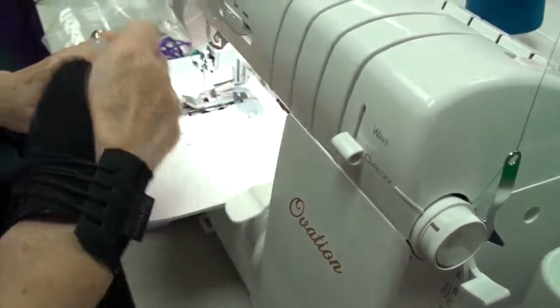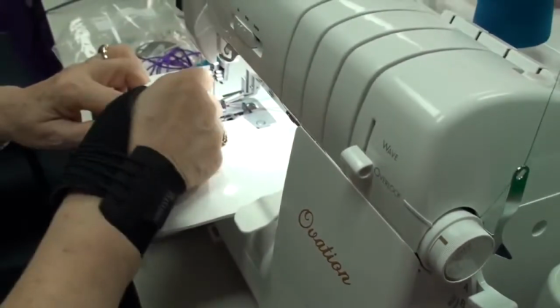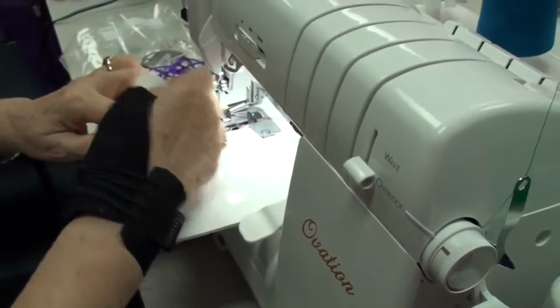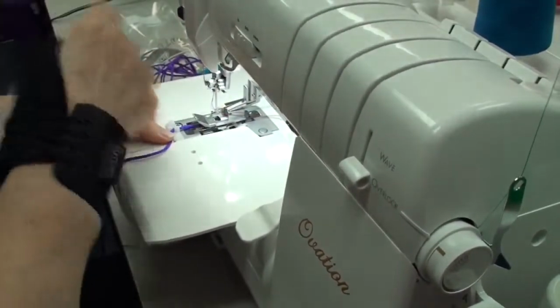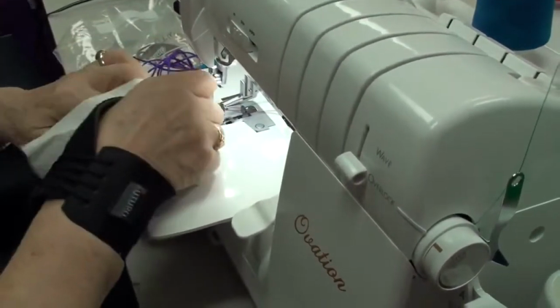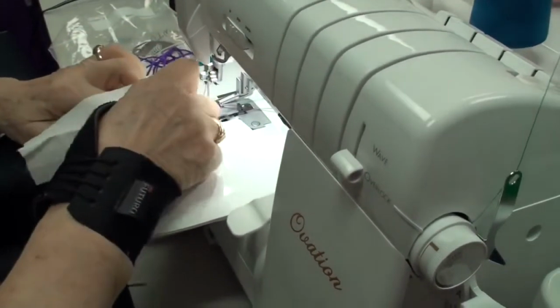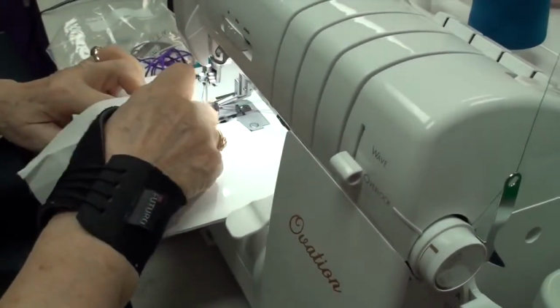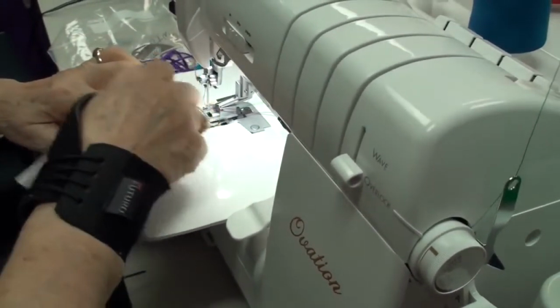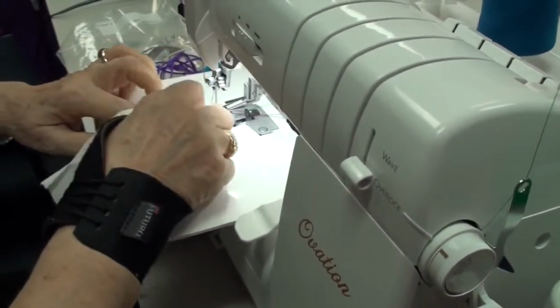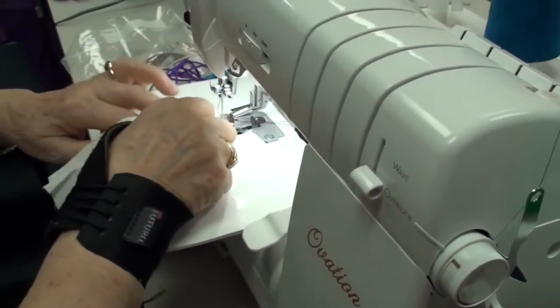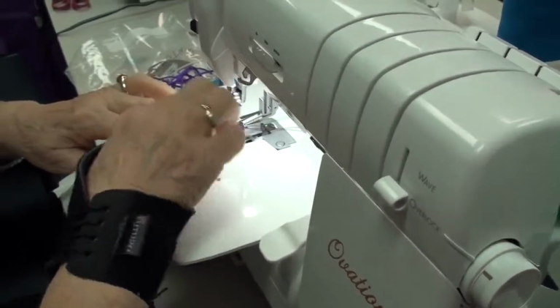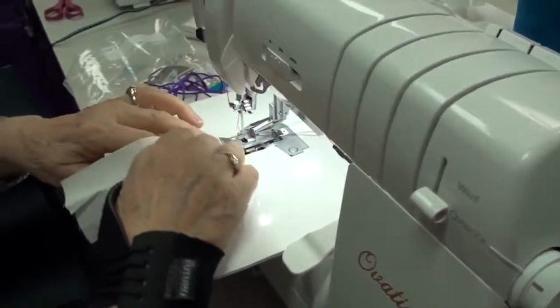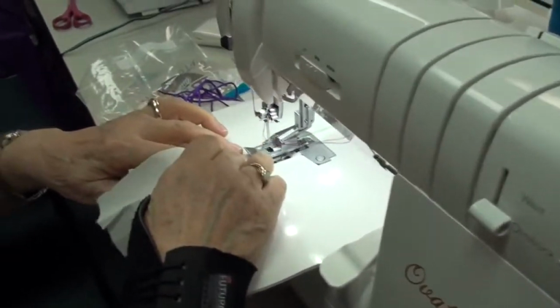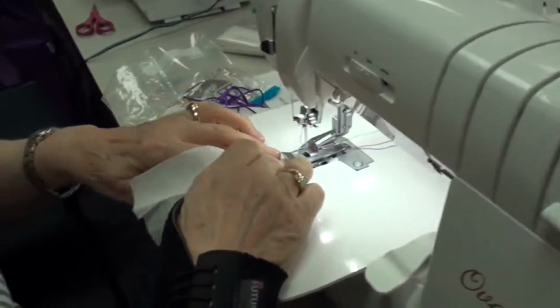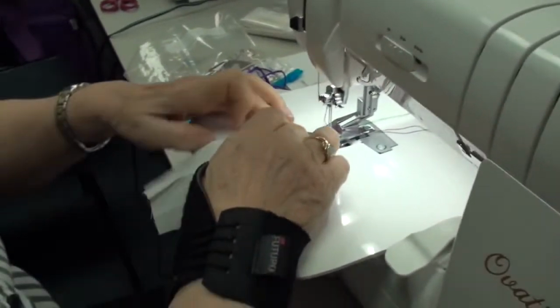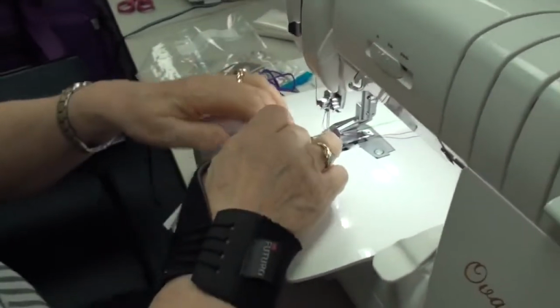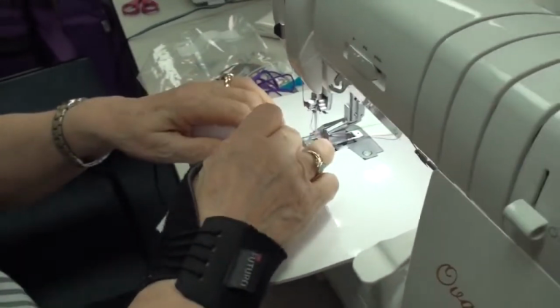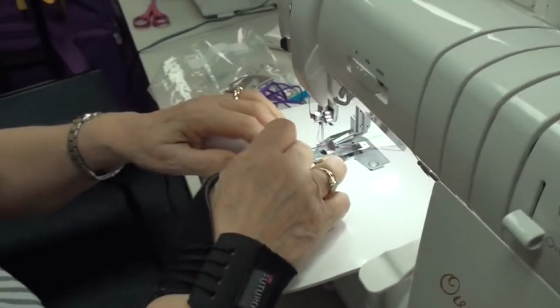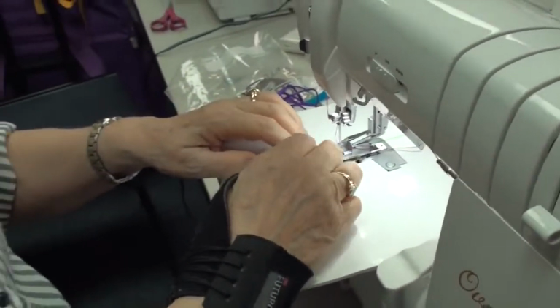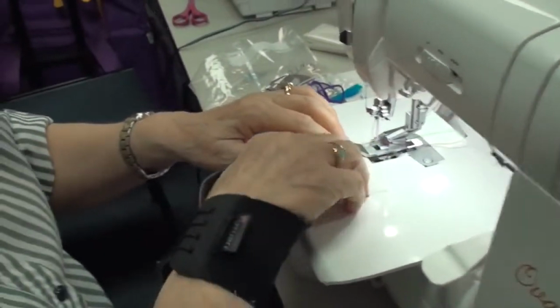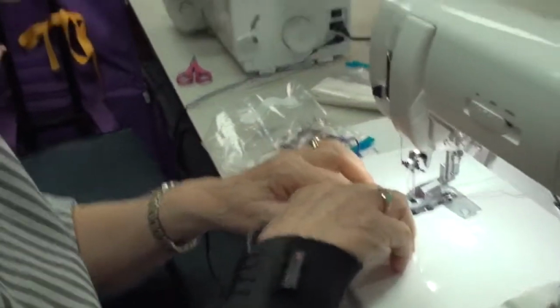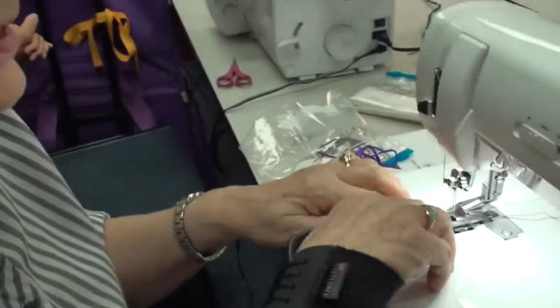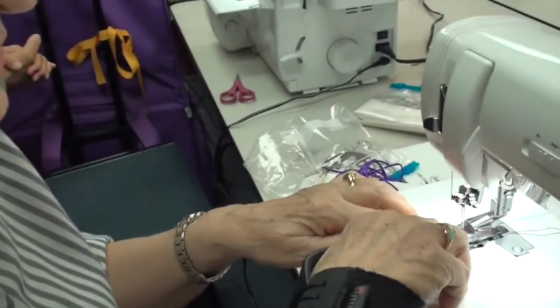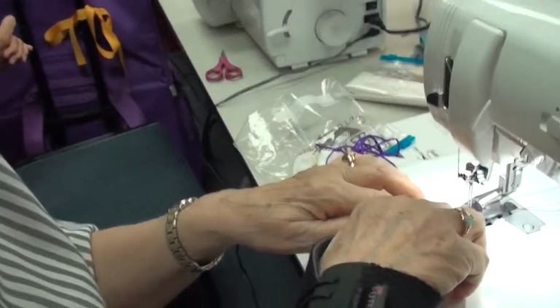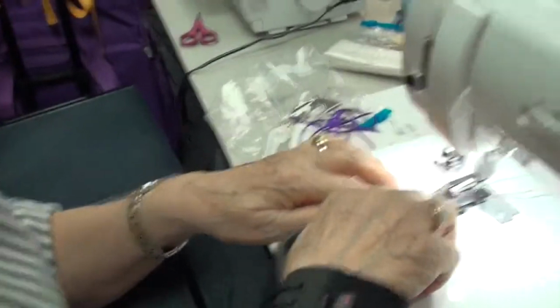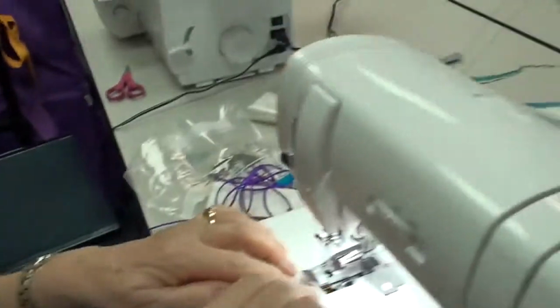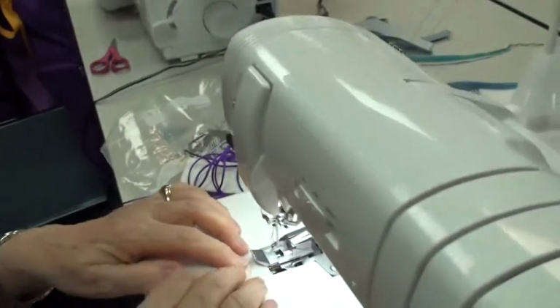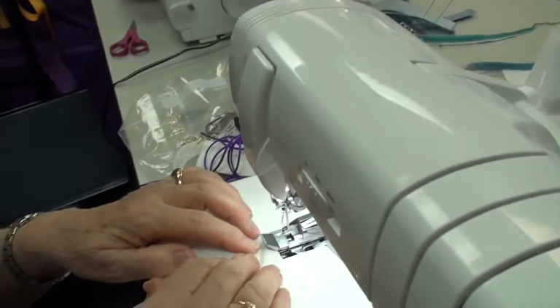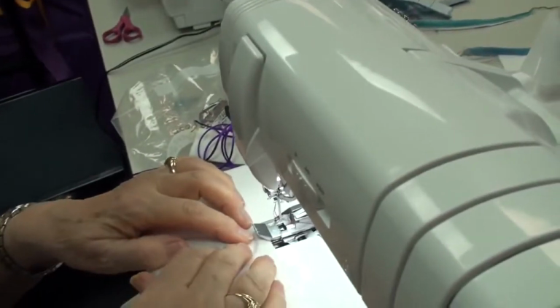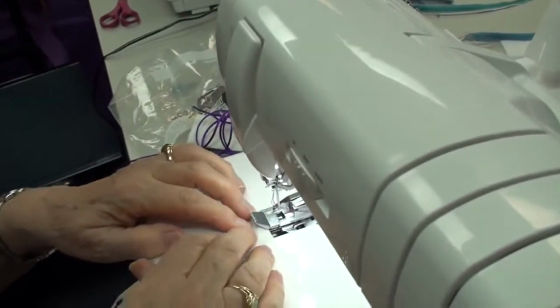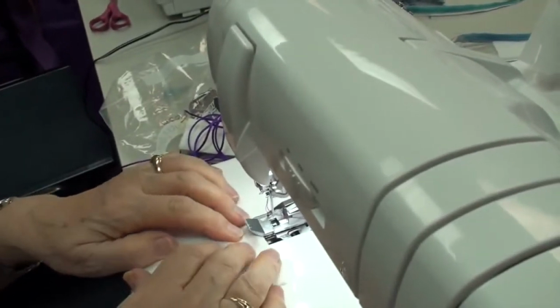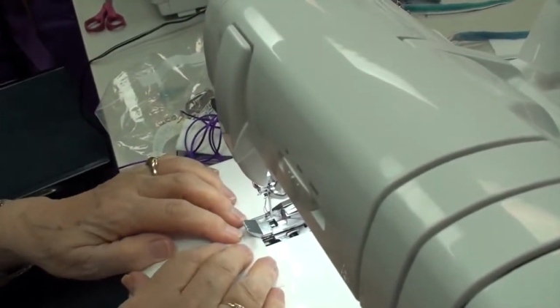I'm taking this out as fast as I'm putting it in because it's slippery. I'm just going to put this over here. You have to get it in between these two things here, and those are the needles that you want in.